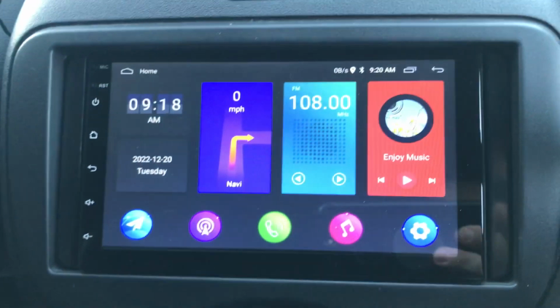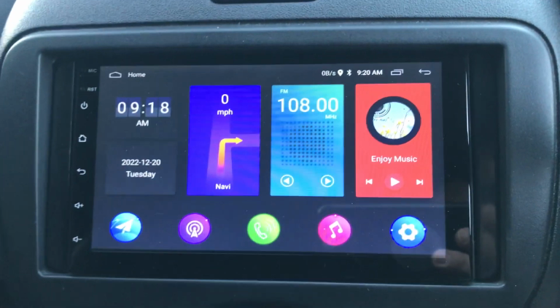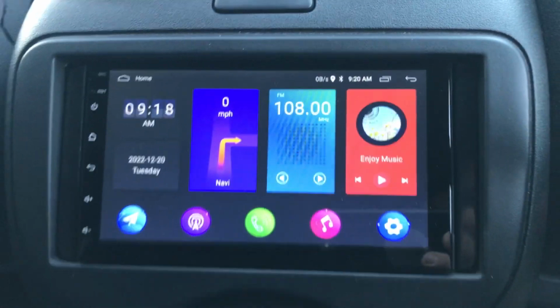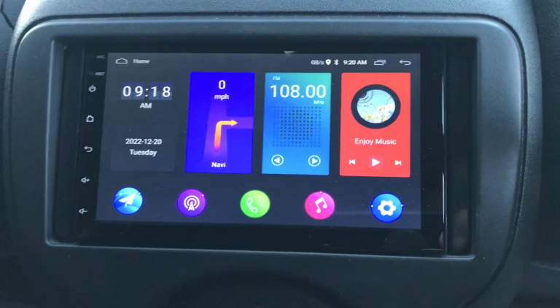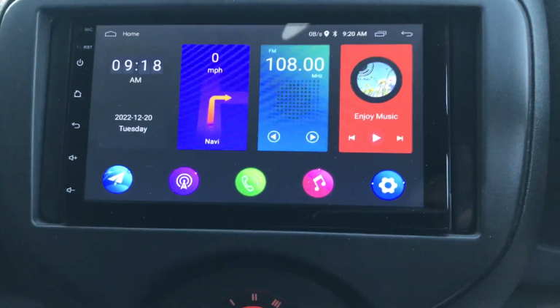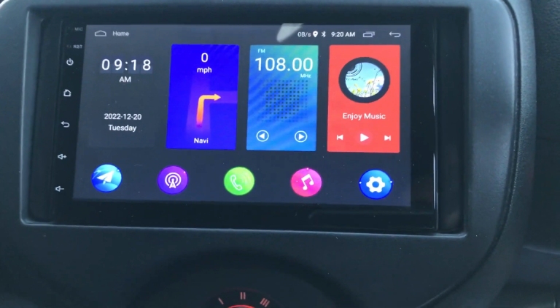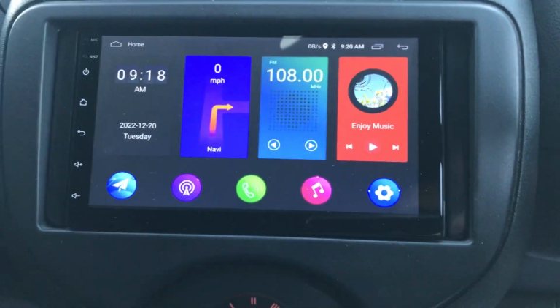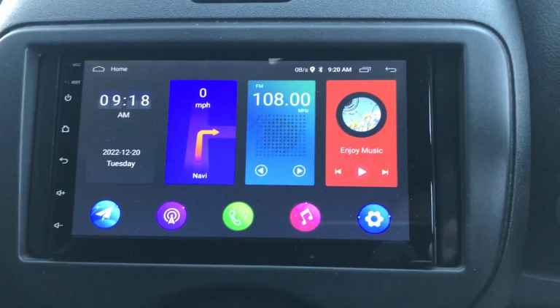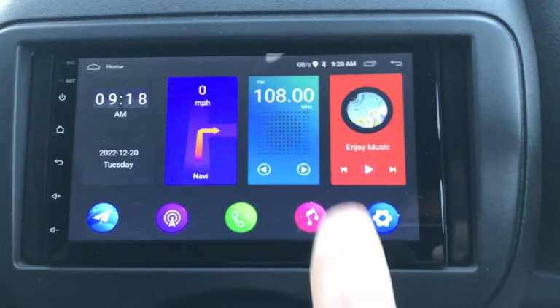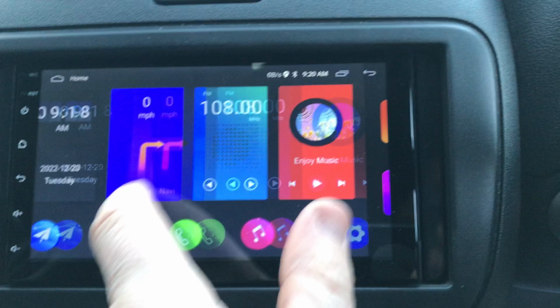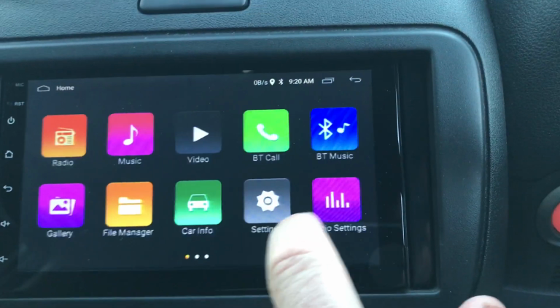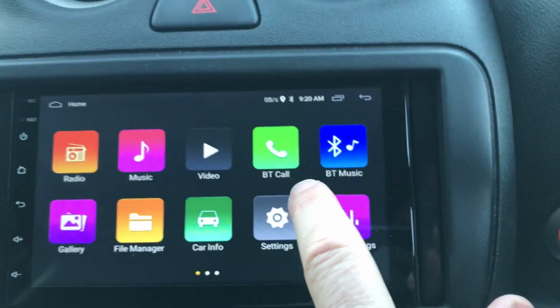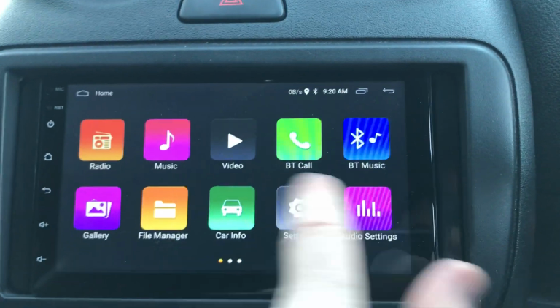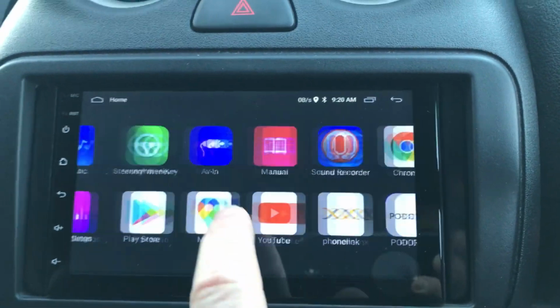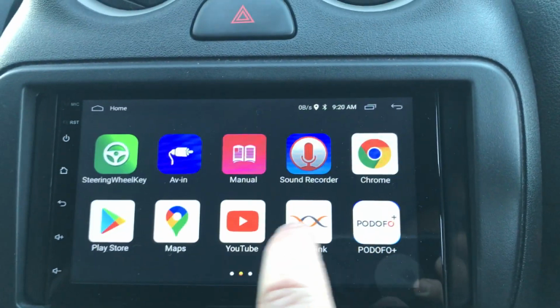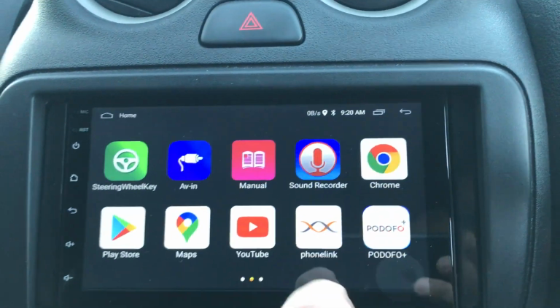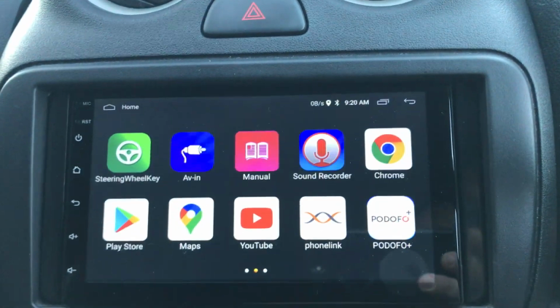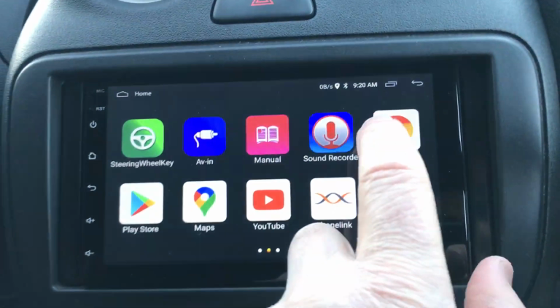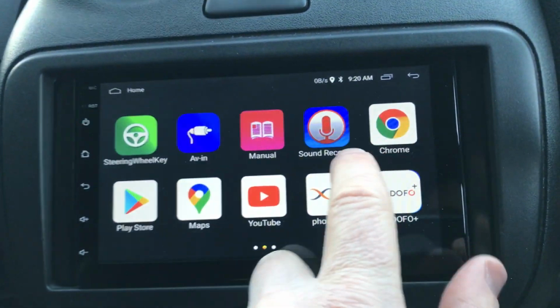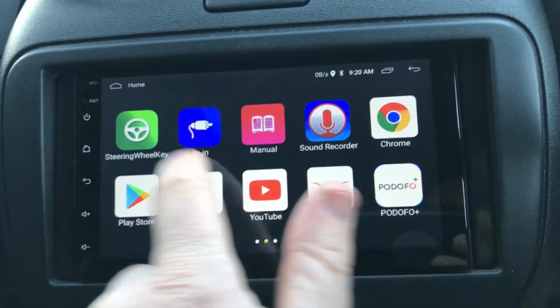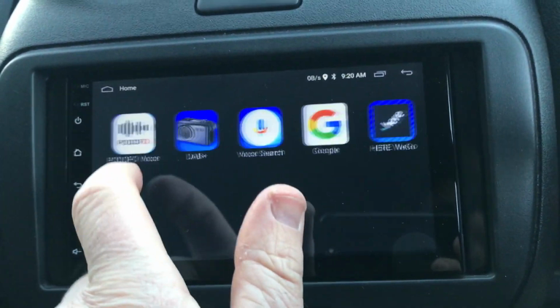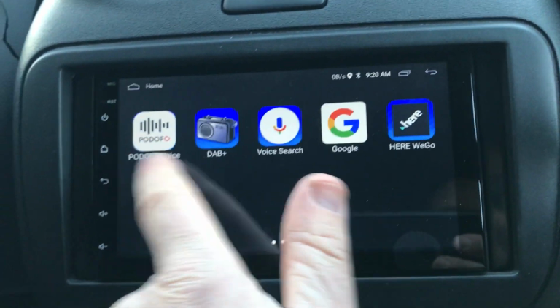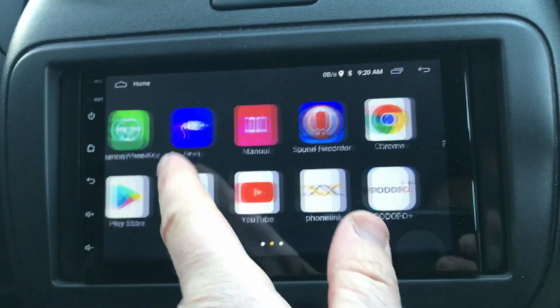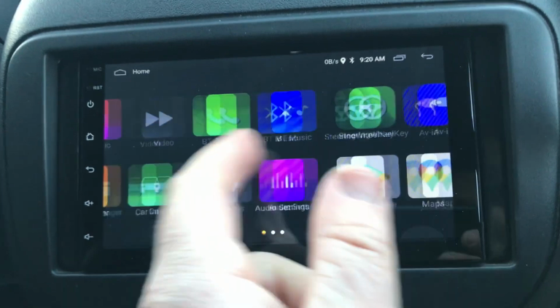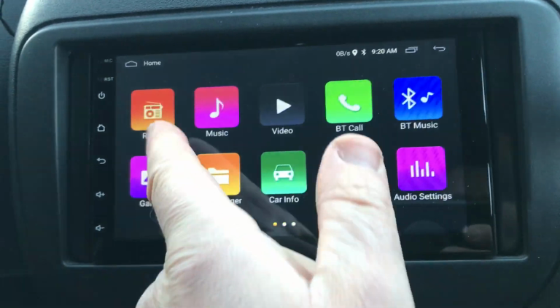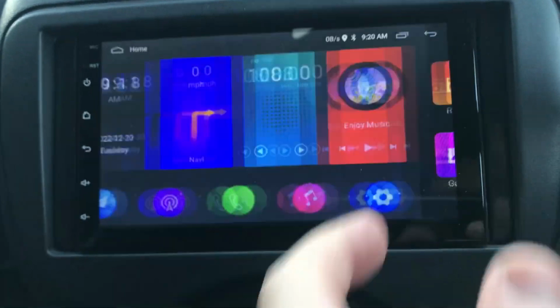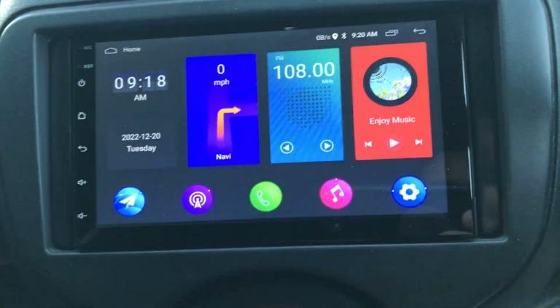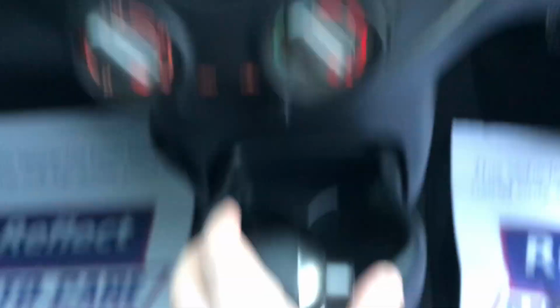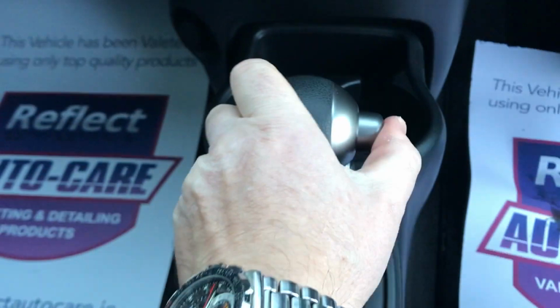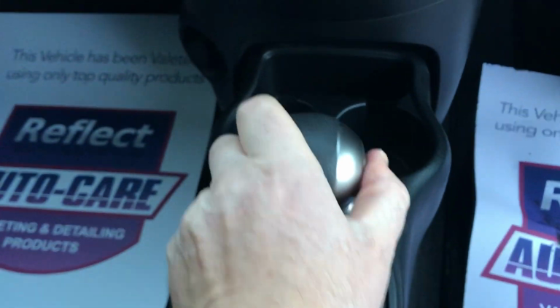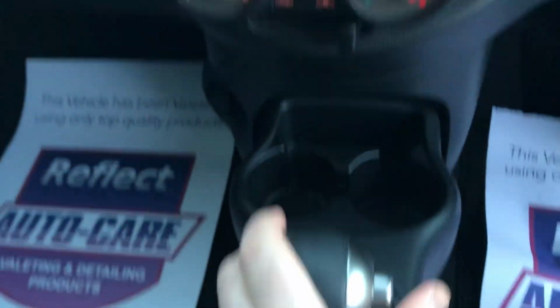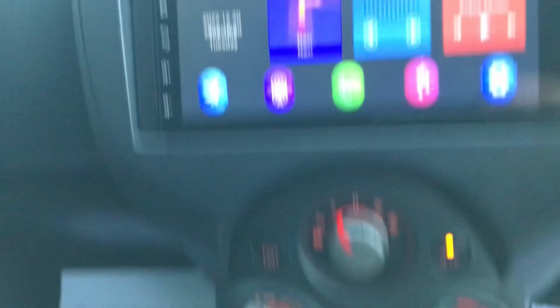New Android unit just fitted — you get your sat nav, Bluetooth music streaming and calls, with lots and lots of apps on it. A great unit. There's your reverse camera view.